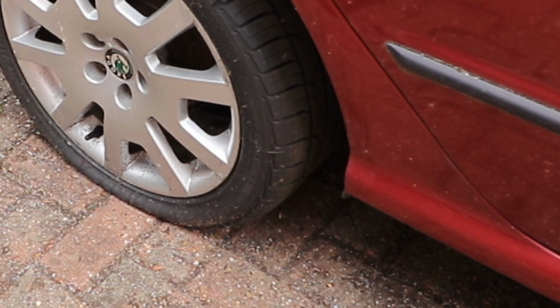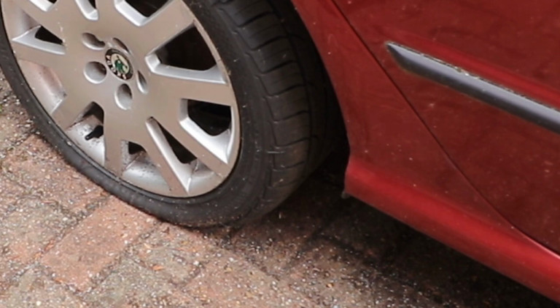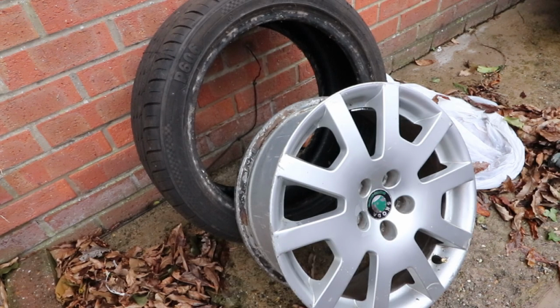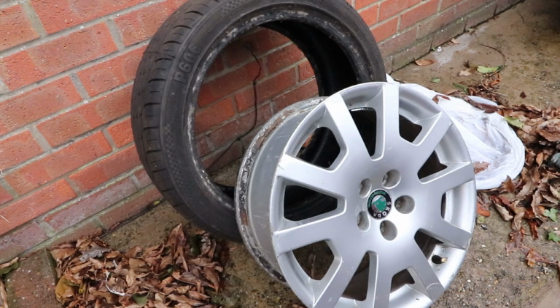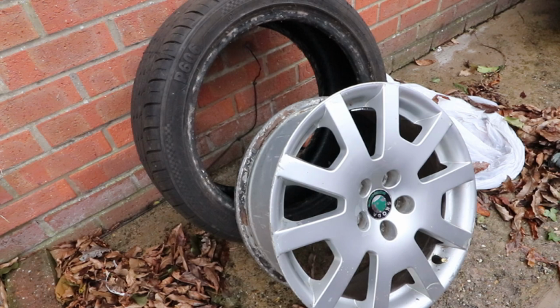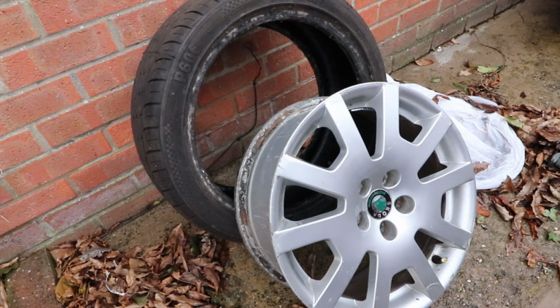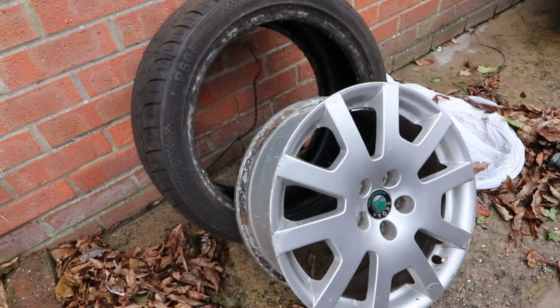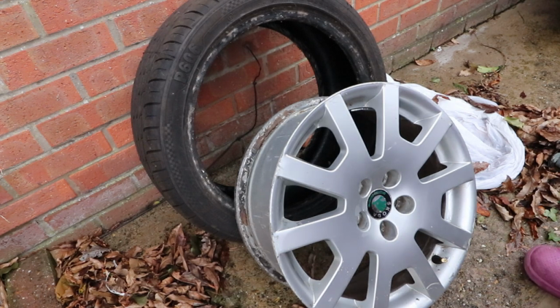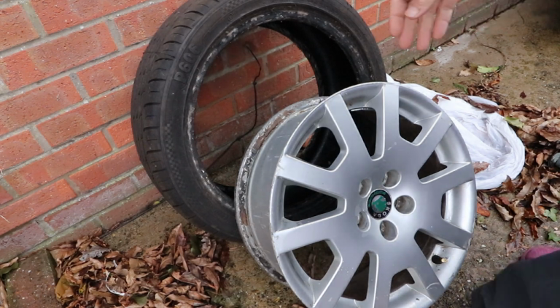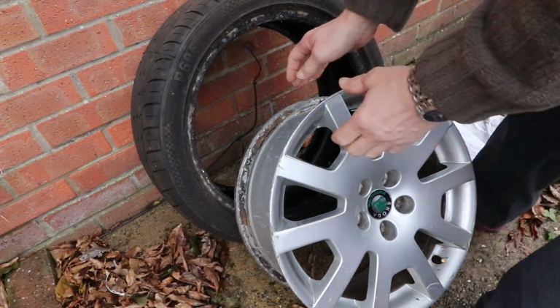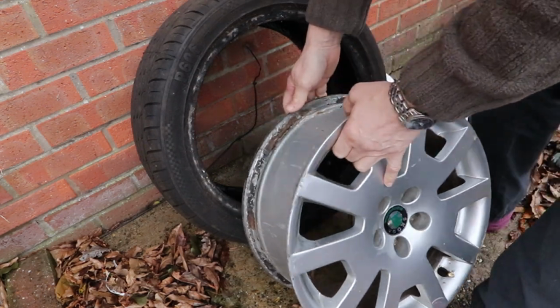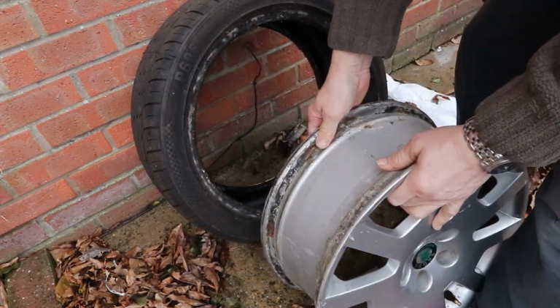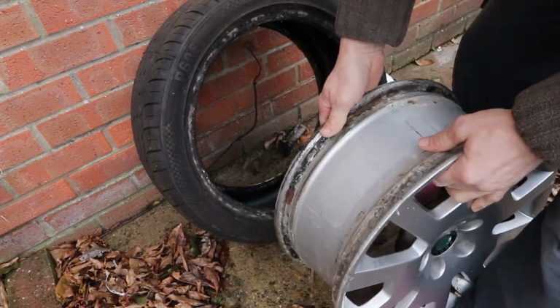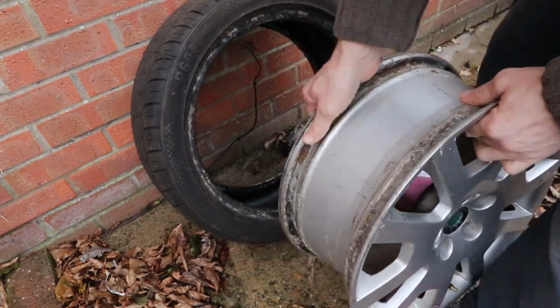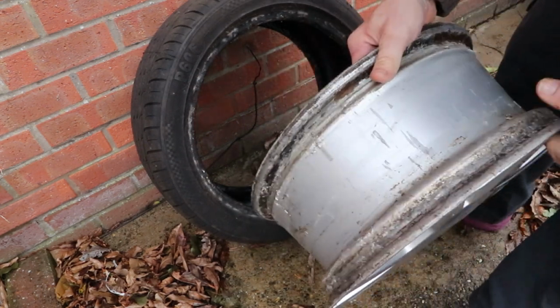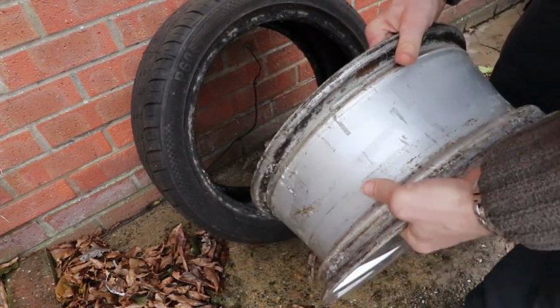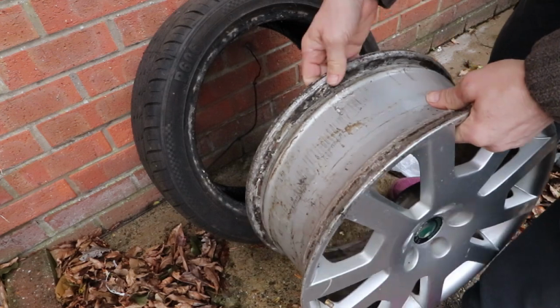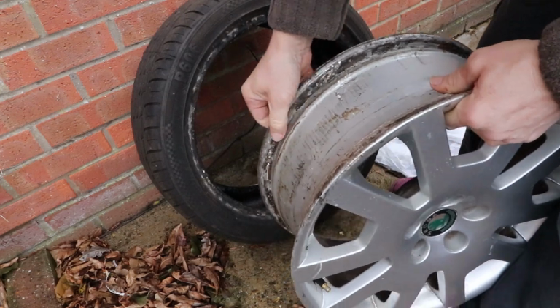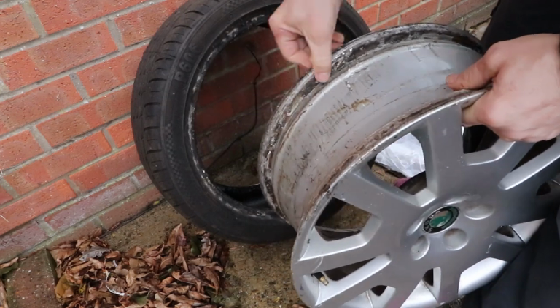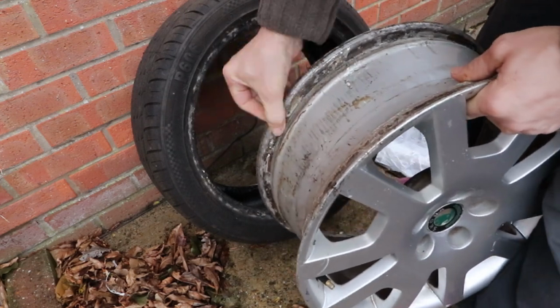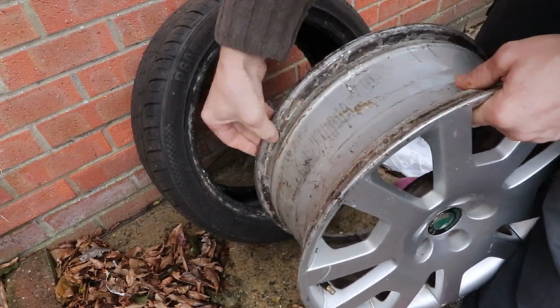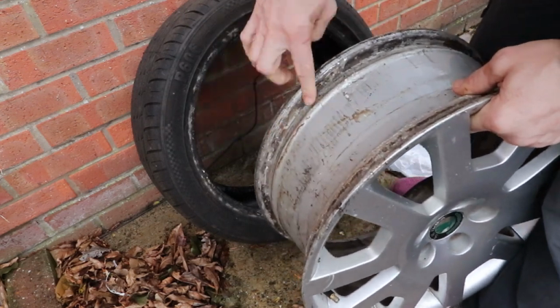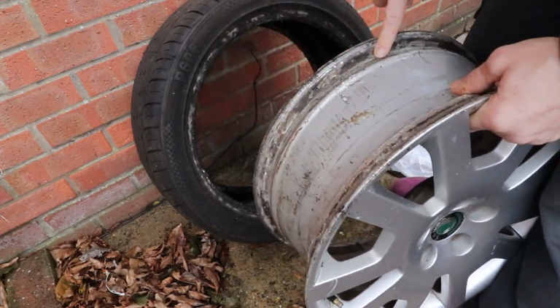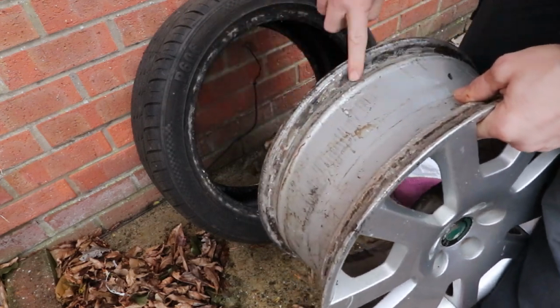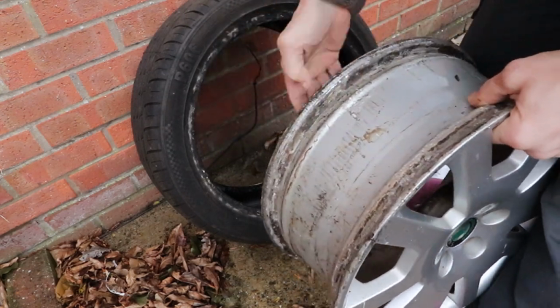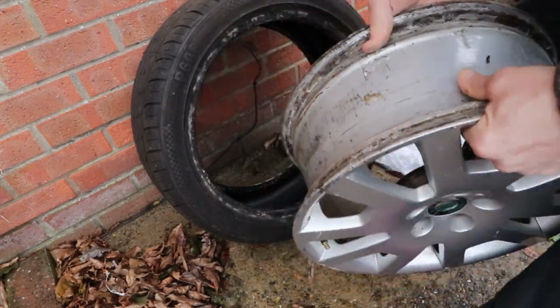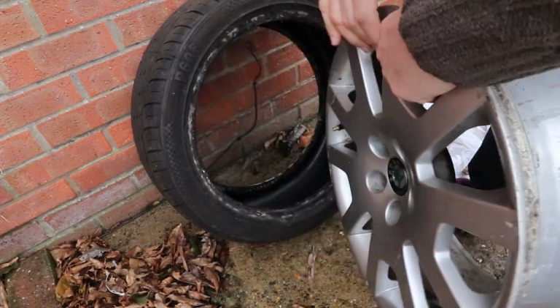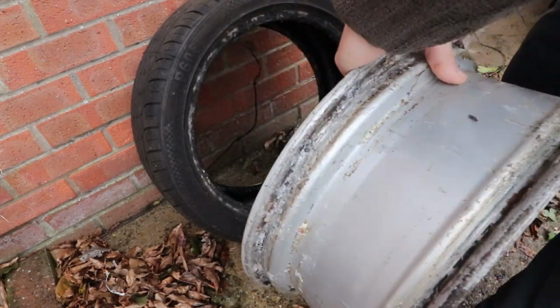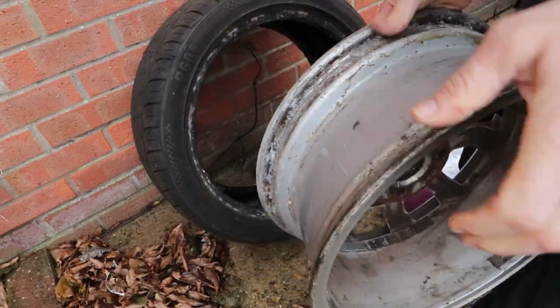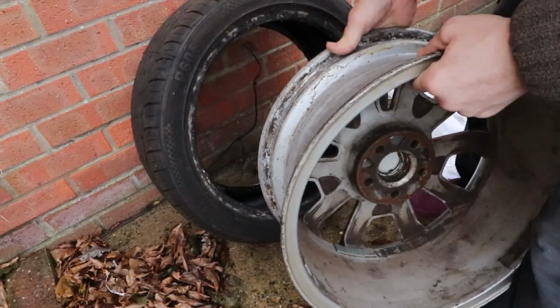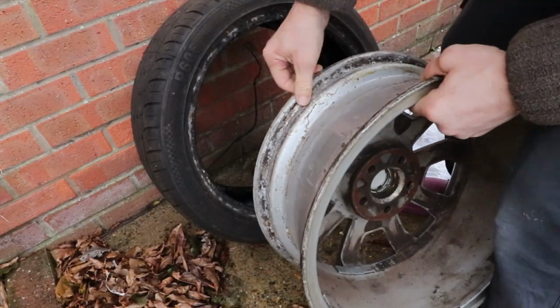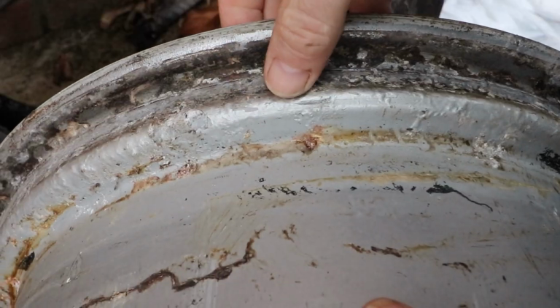I decided to get to the root bottom of this and take the tyre off completely, have a look at the rim, and see what a mess the spray sealant has done. Here's the rim, and as you can see there's a lot of build-up around the wall edge where the tyre seats onto the rim.